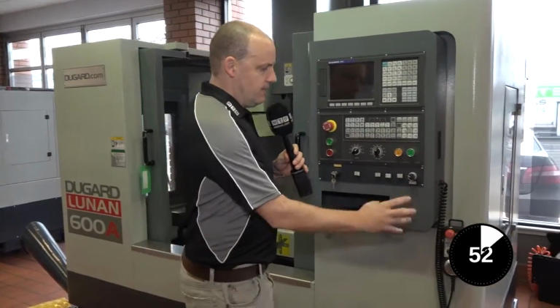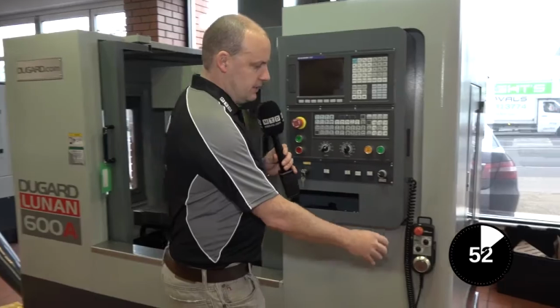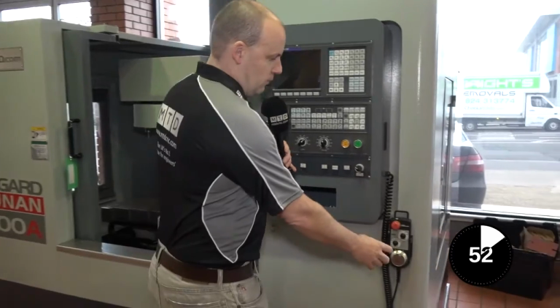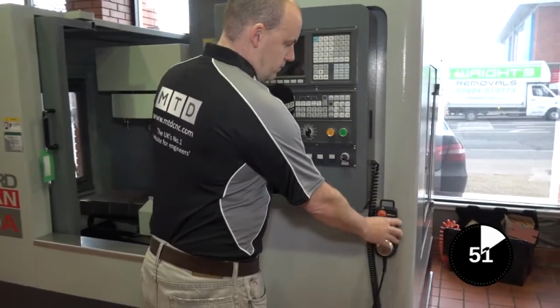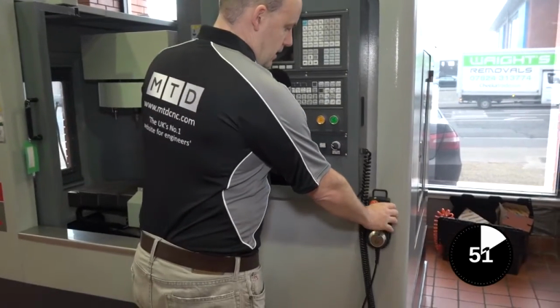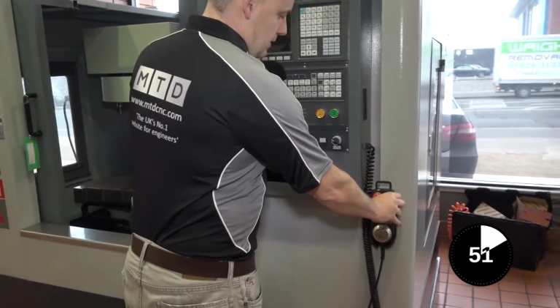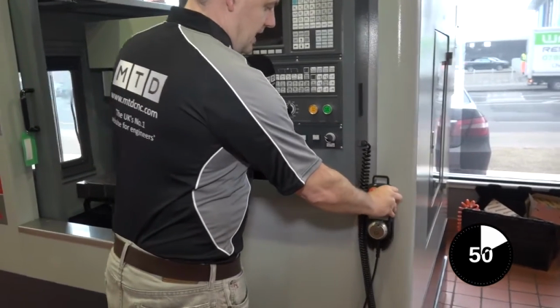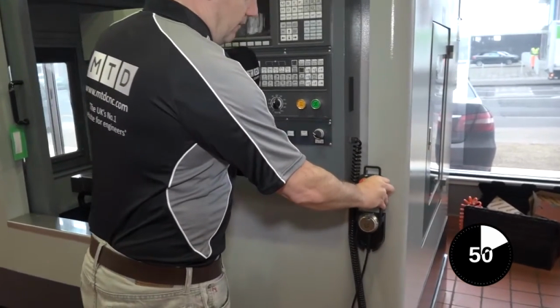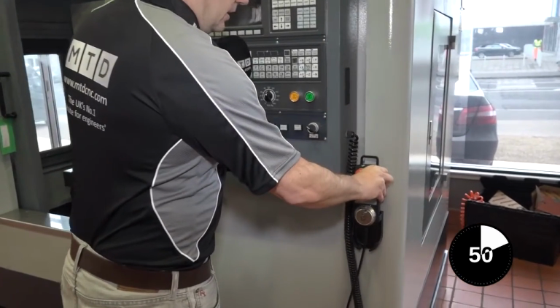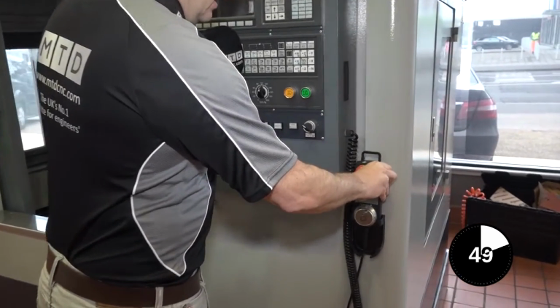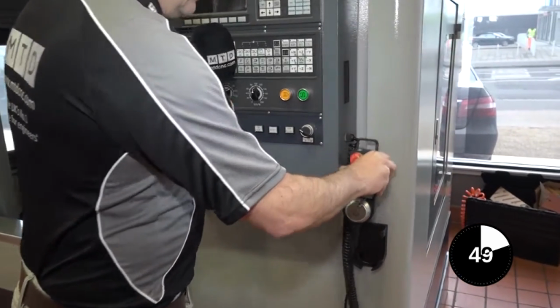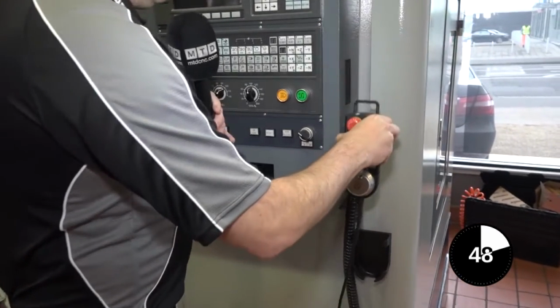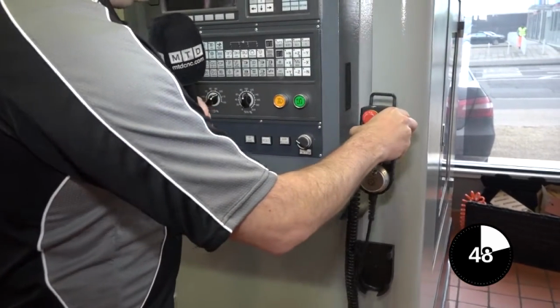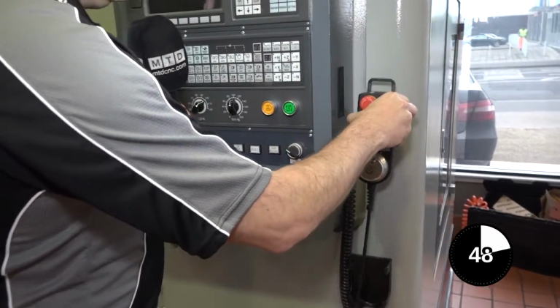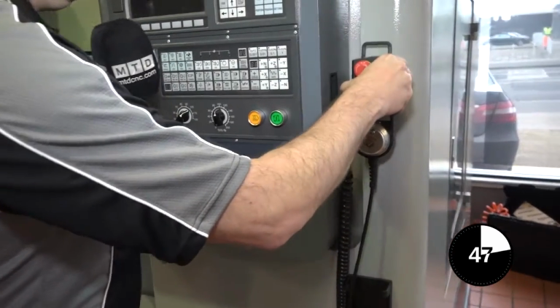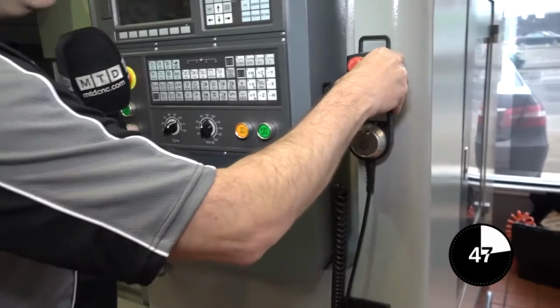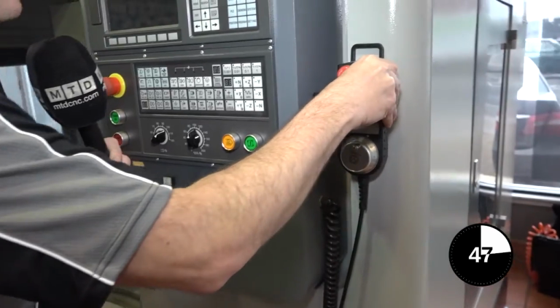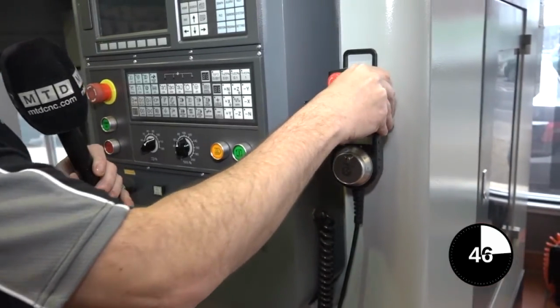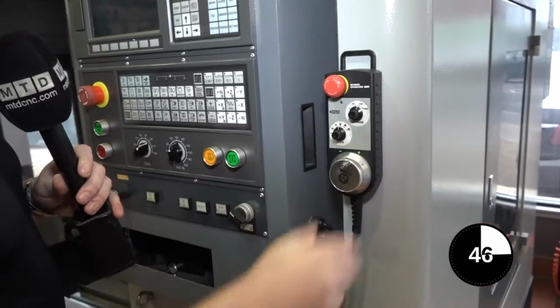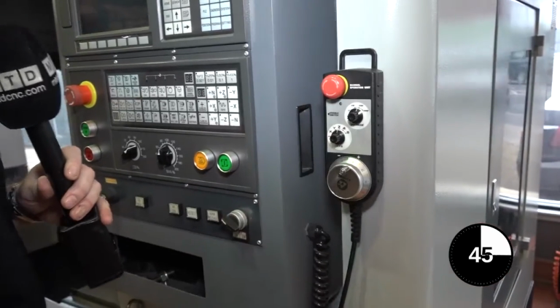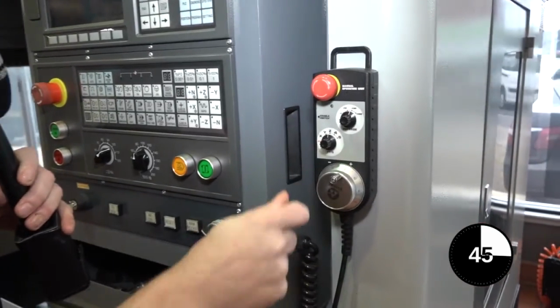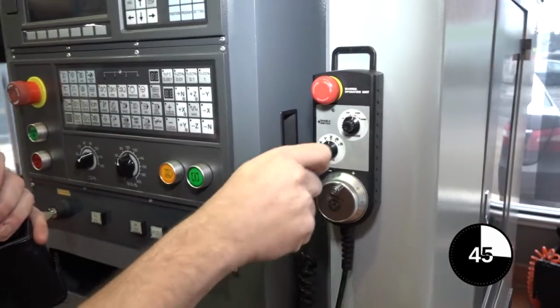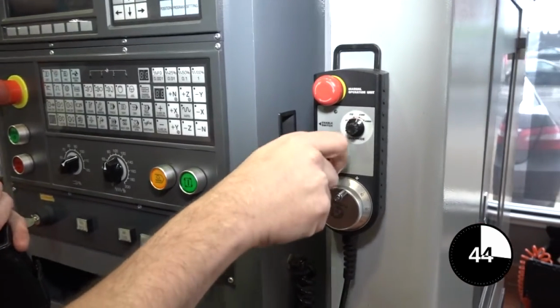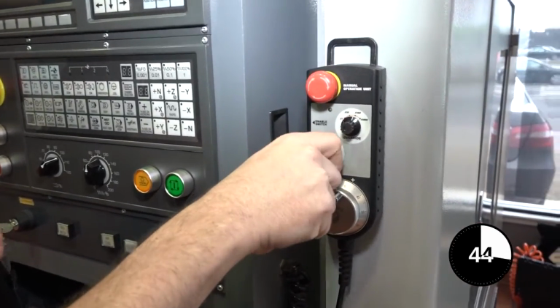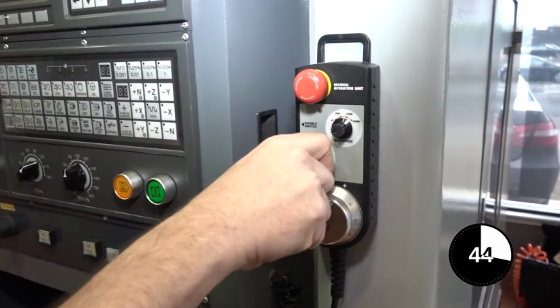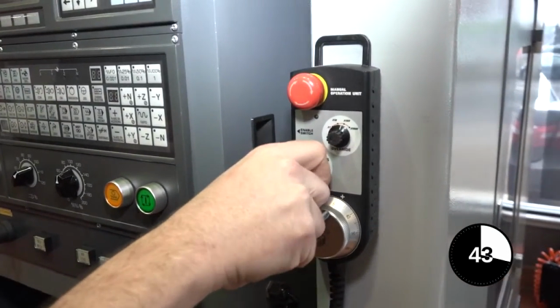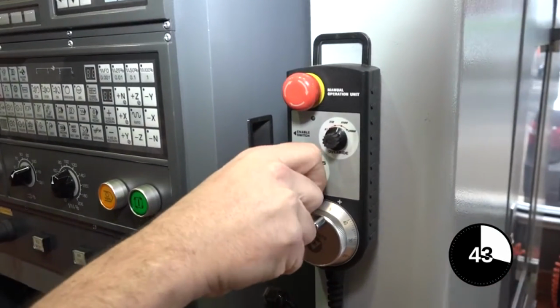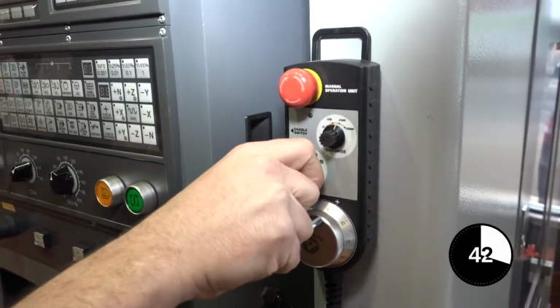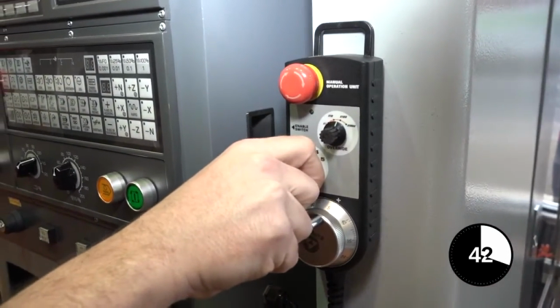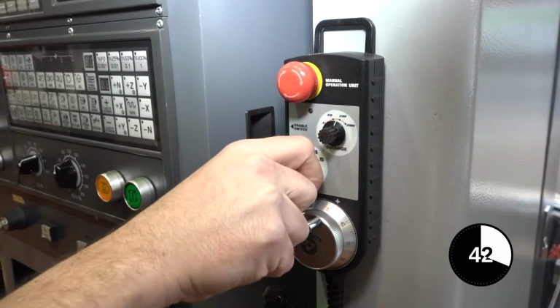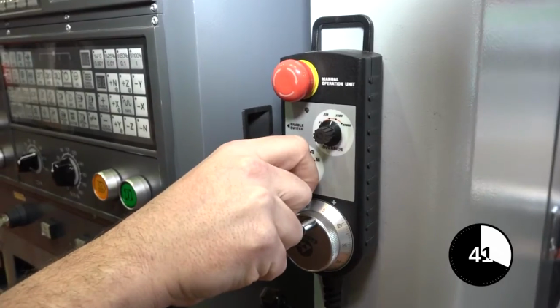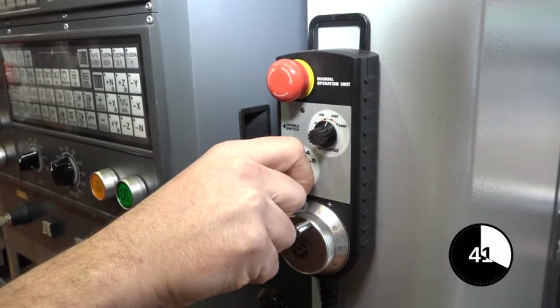This is the hand wheel and this can be taken out of its pocket and positioned anywhere on the machine because it's magnetic. Then all you do is turn the dial to whichever axis you want to move.